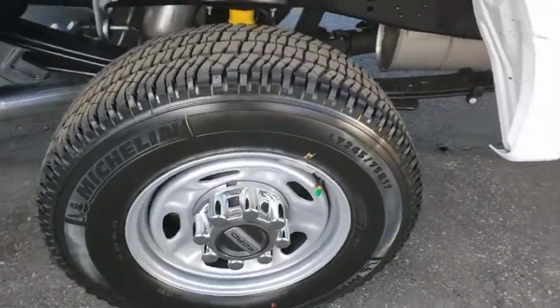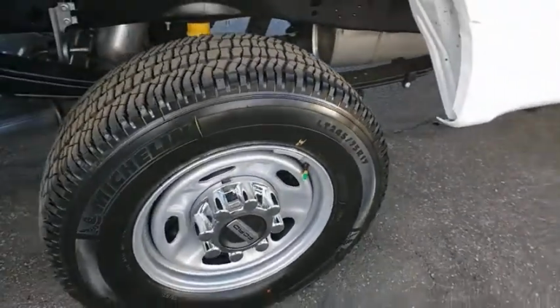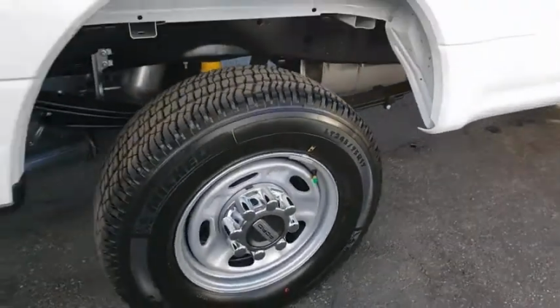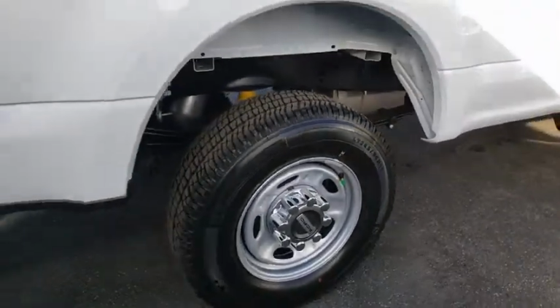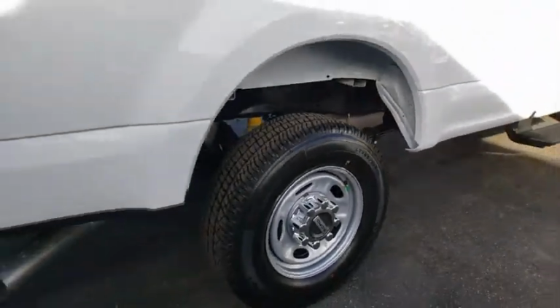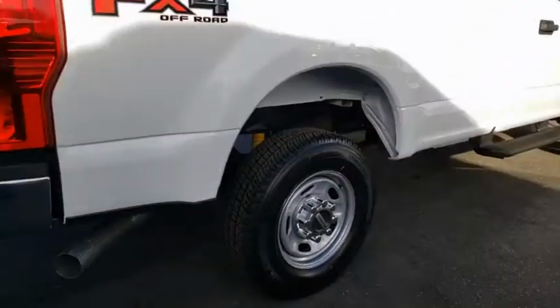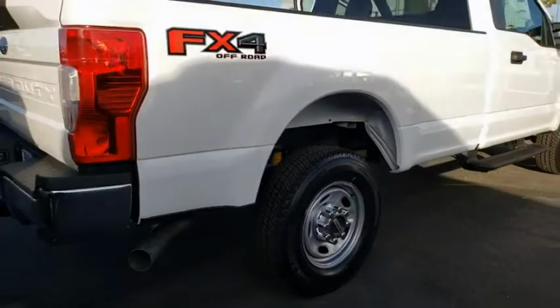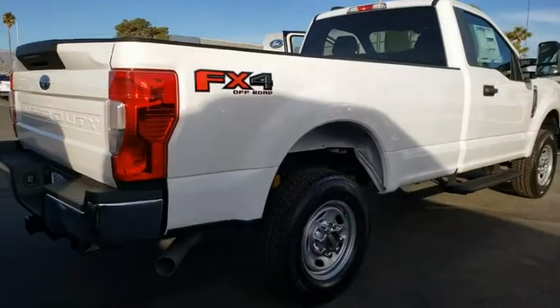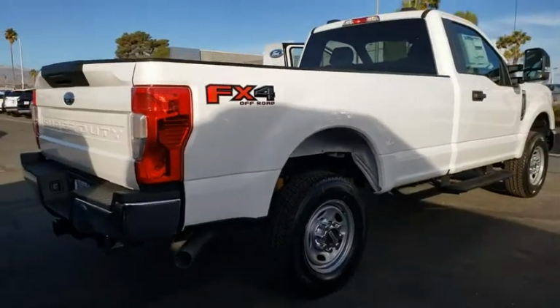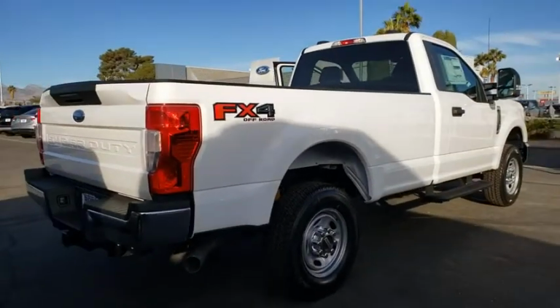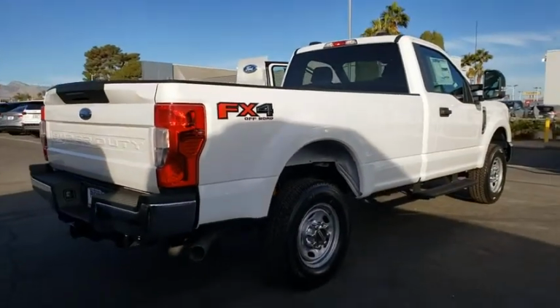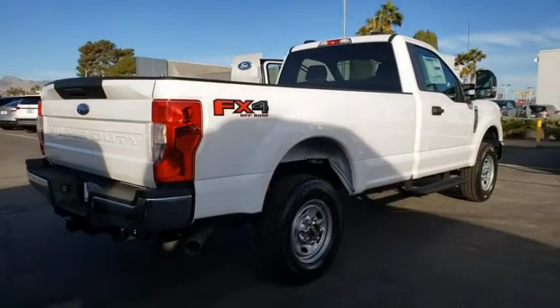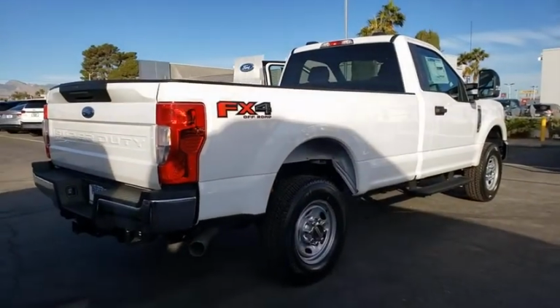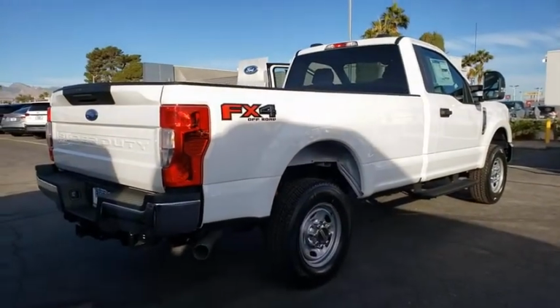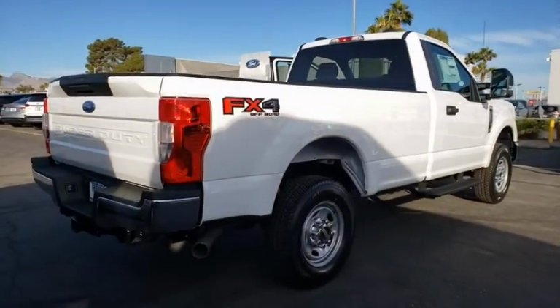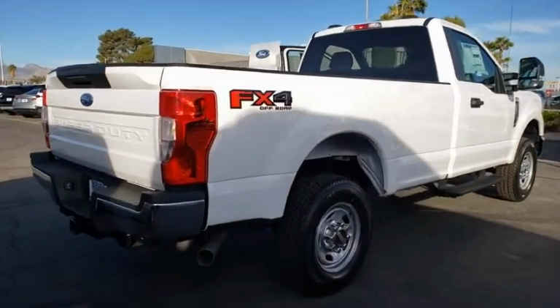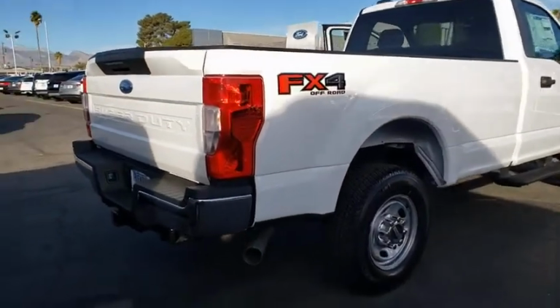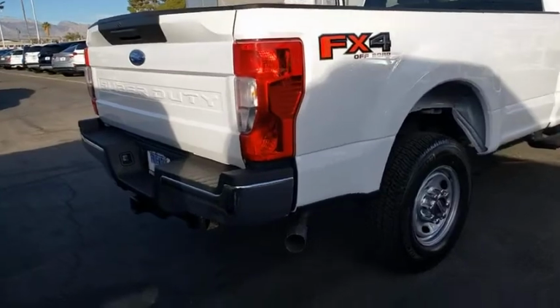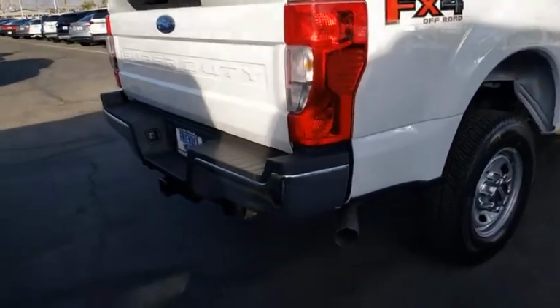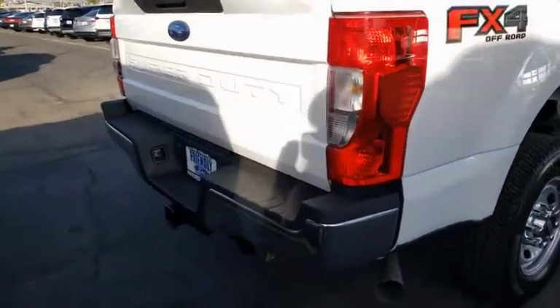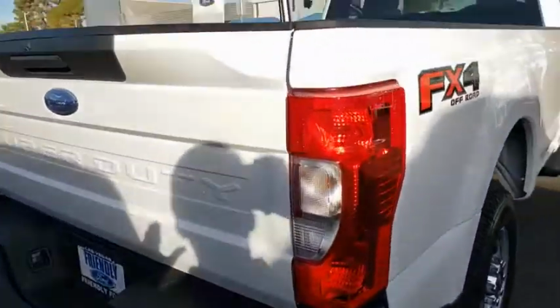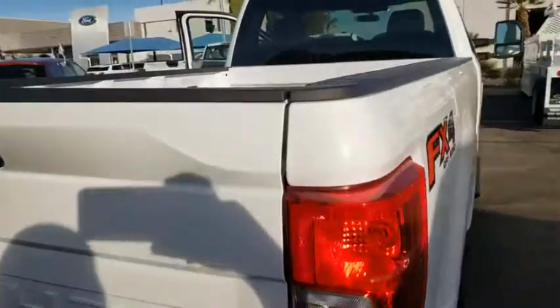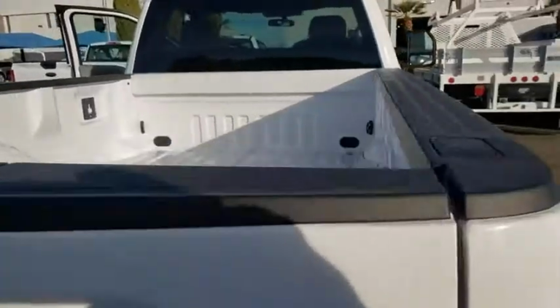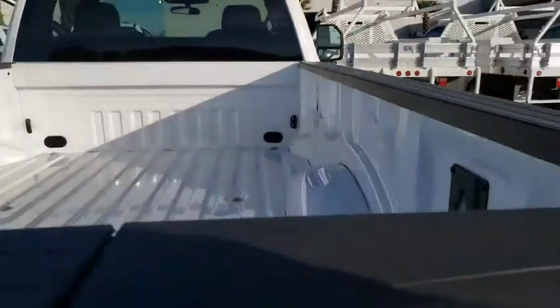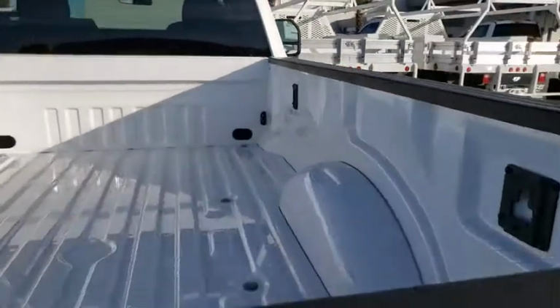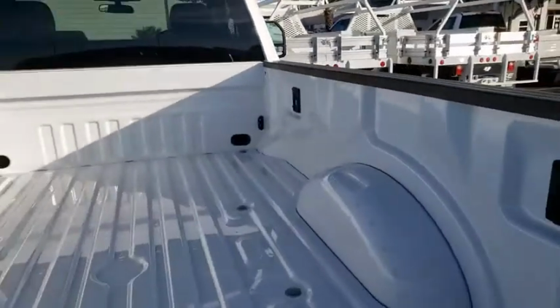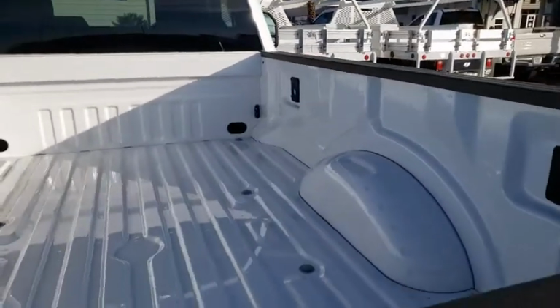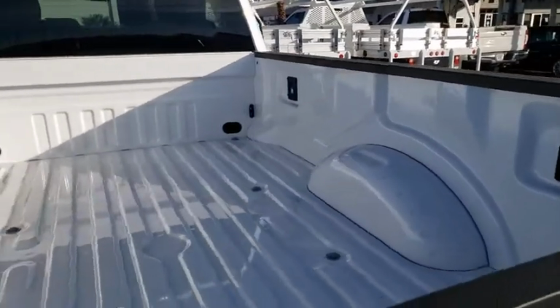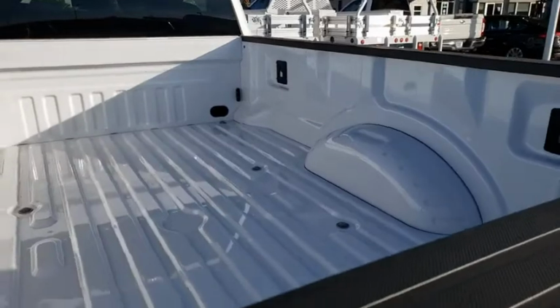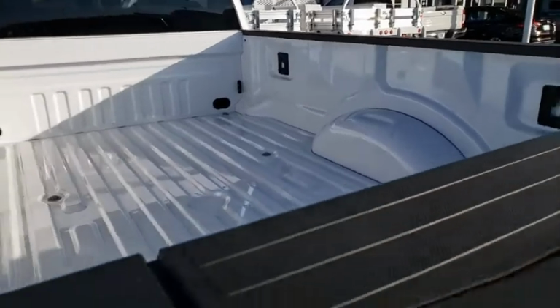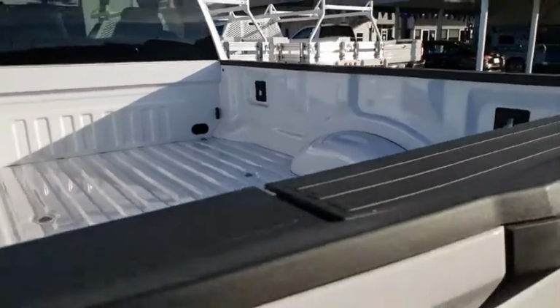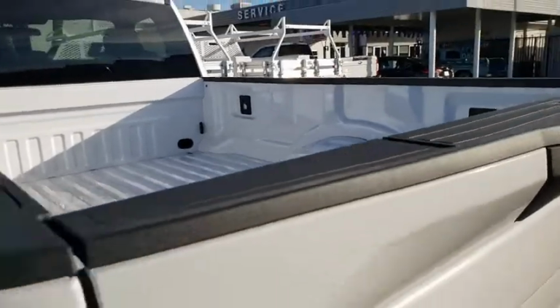Here are some of this vehicle's great options: traction control, remote engine start, dual airbags, power steering, four-wheel disc brakes, center armrest, compass, trip computer, electronic stability control, remote keyless entry.